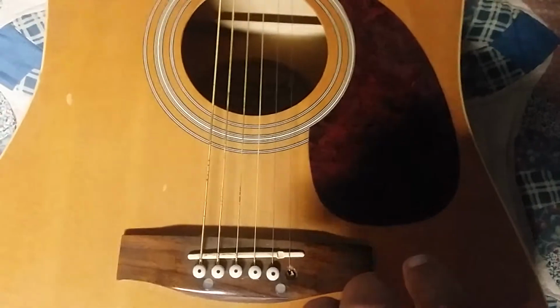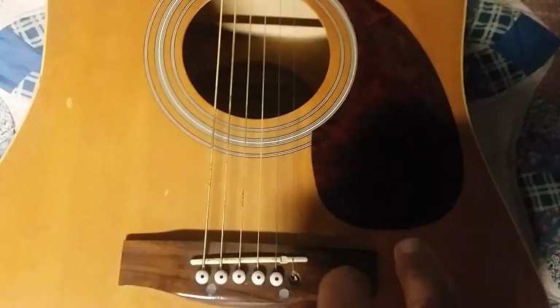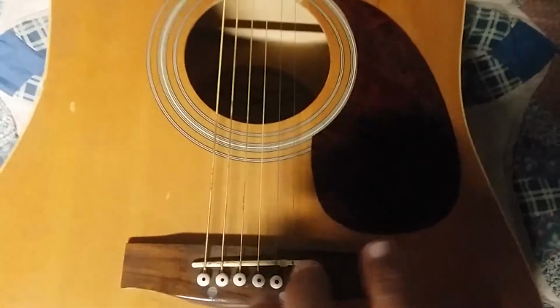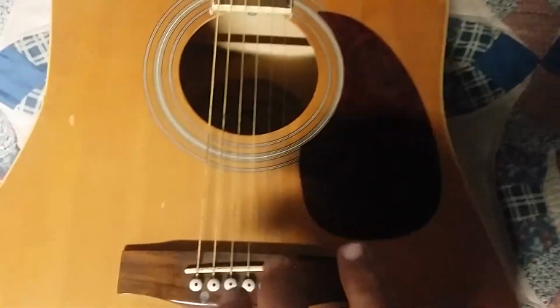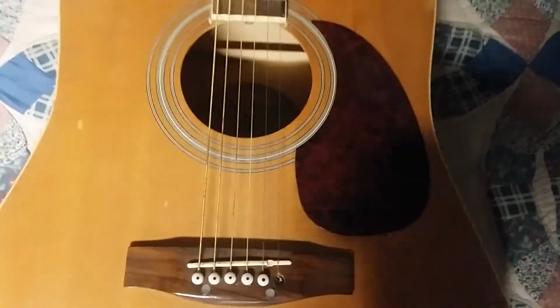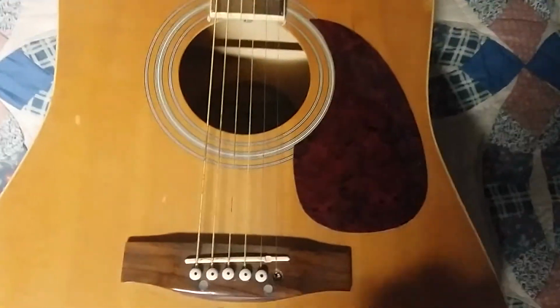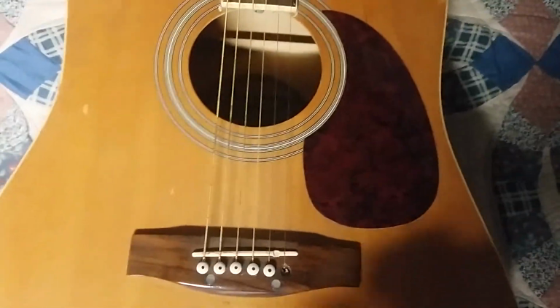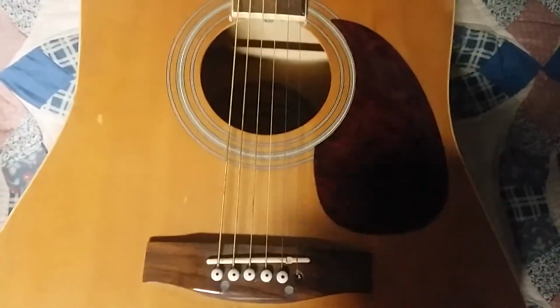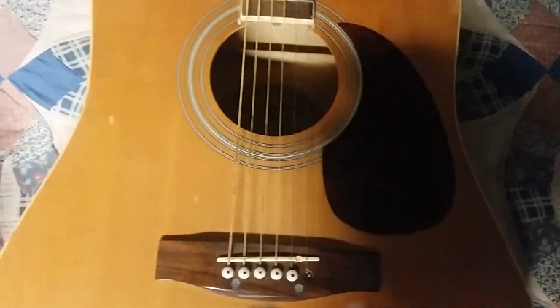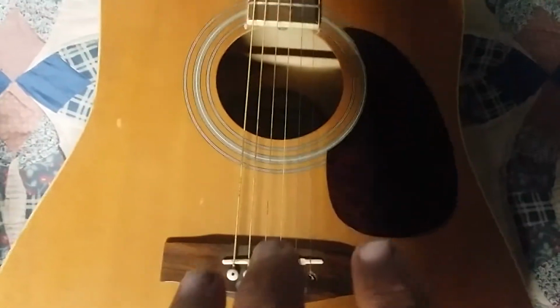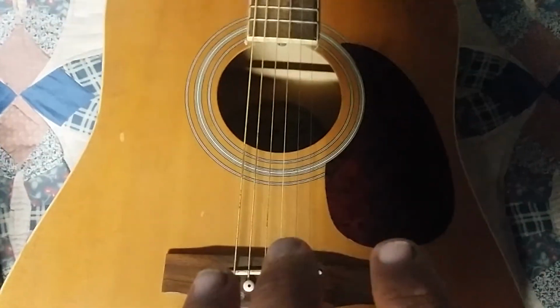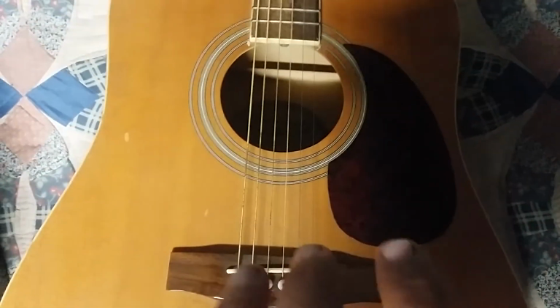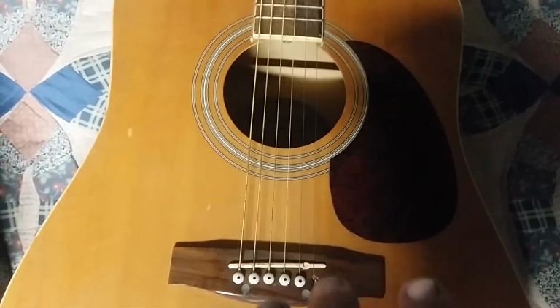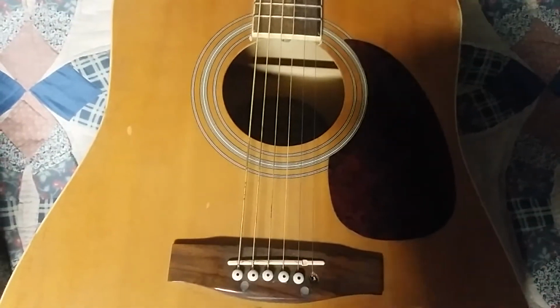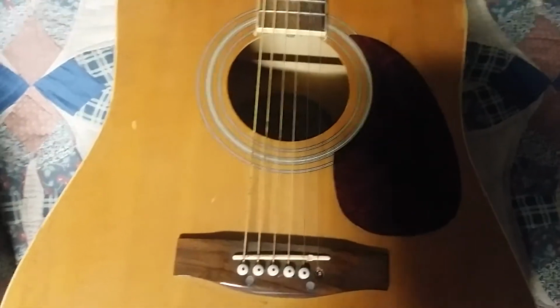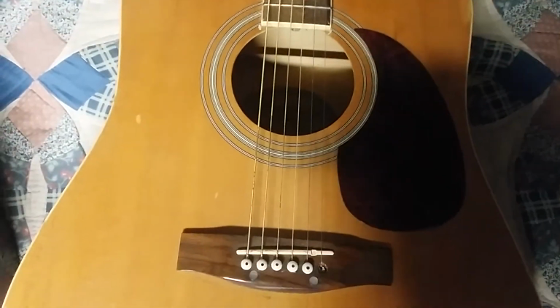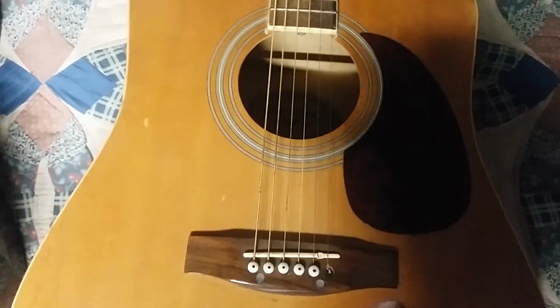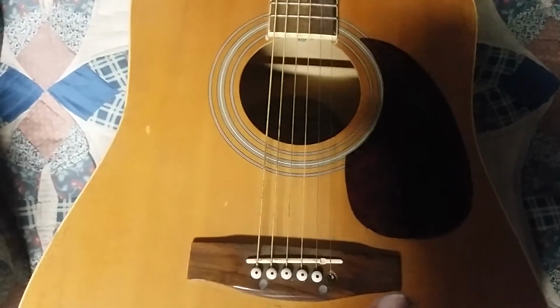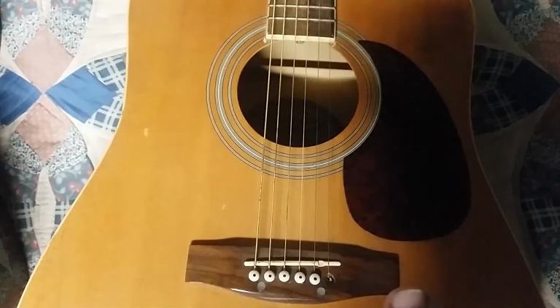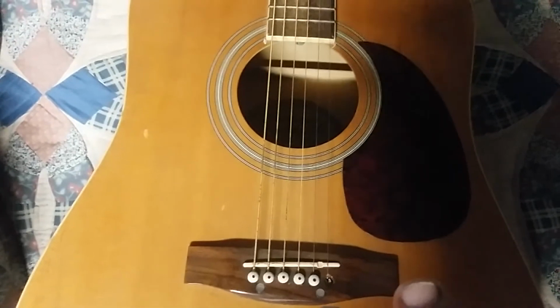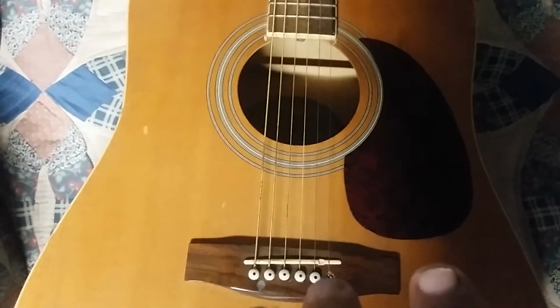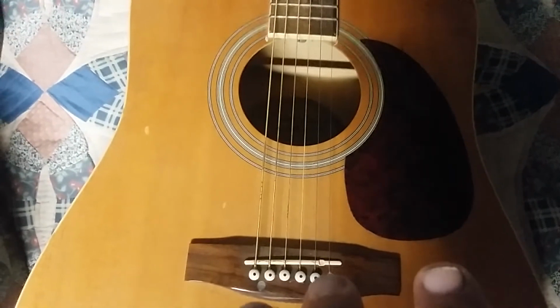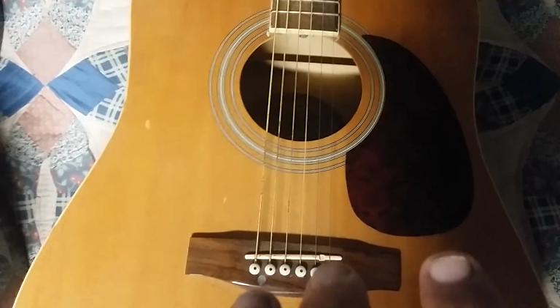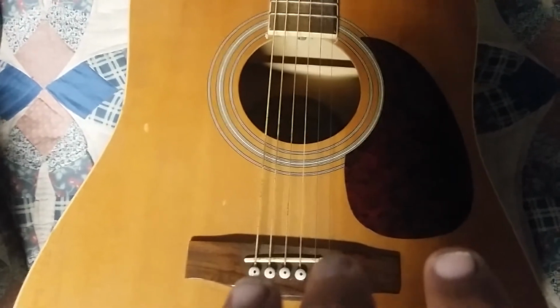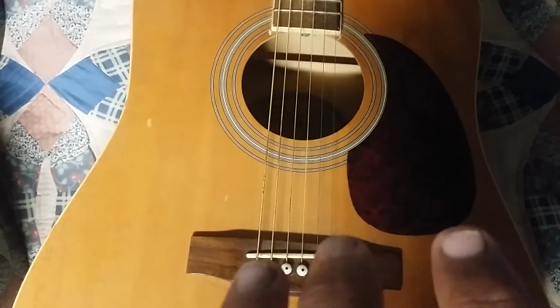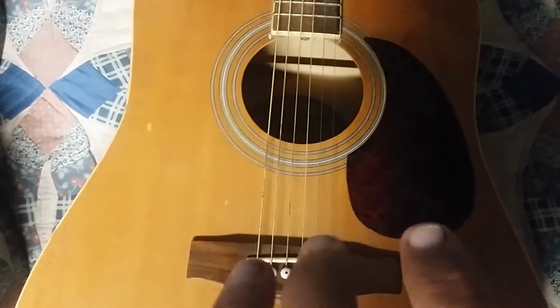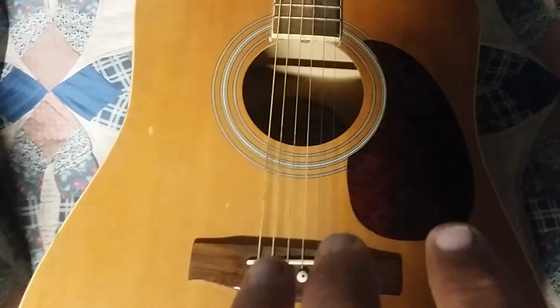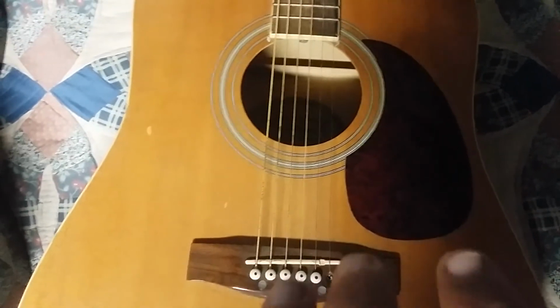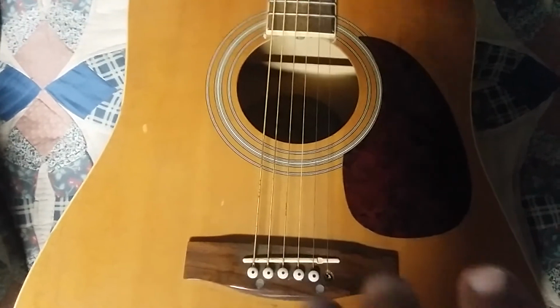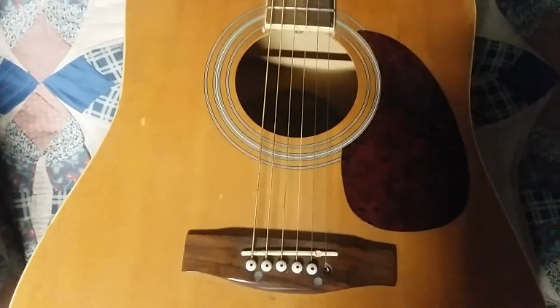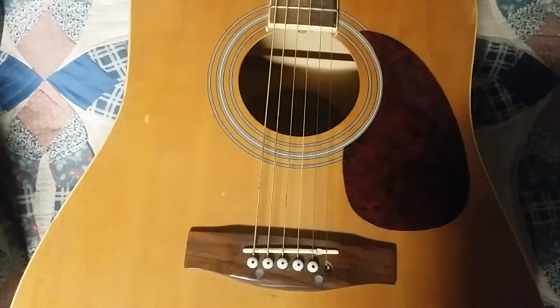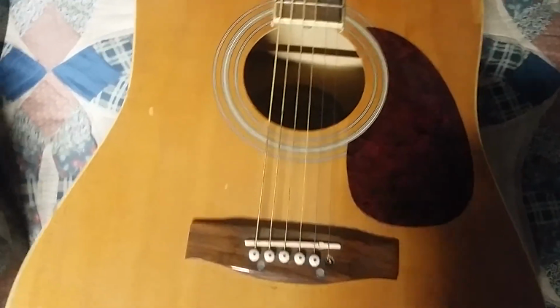The guitar on the right is tuned slightly more harmonious. This is the standard.